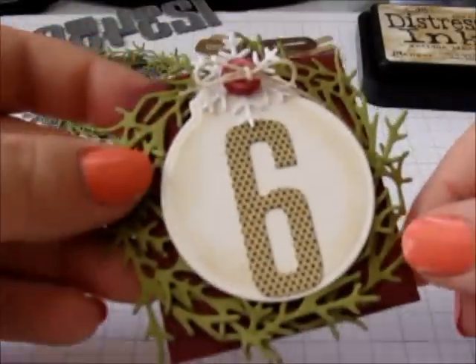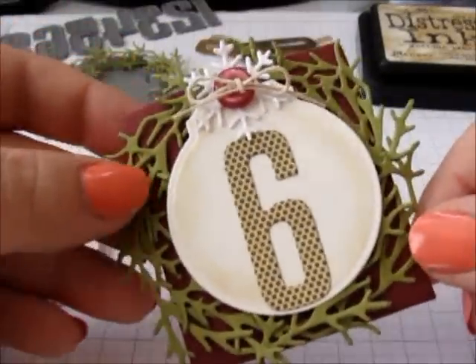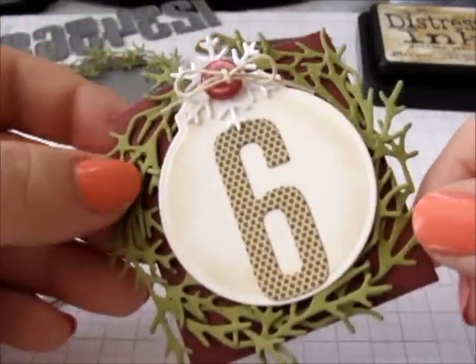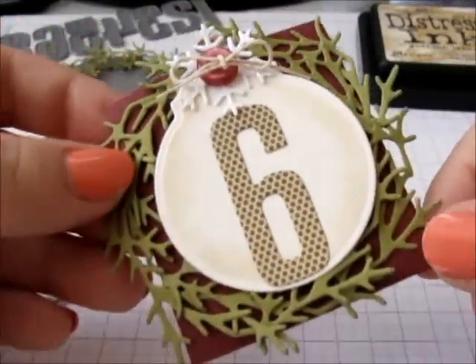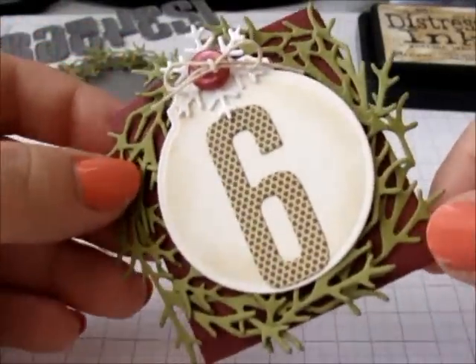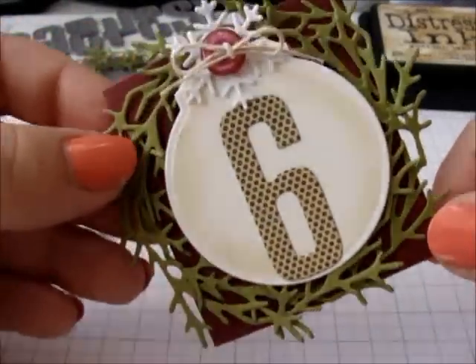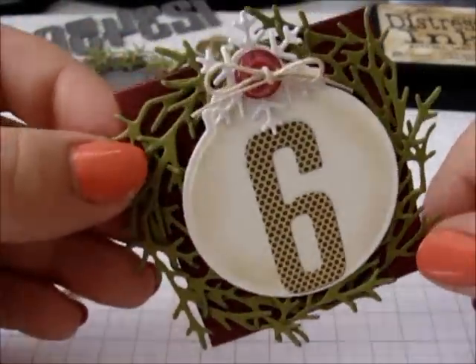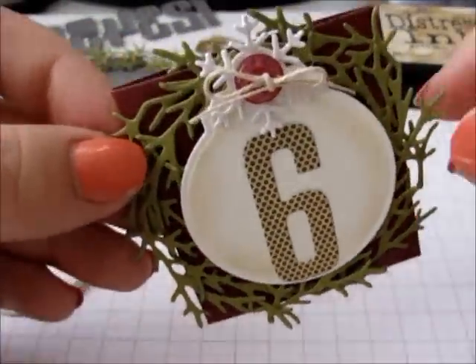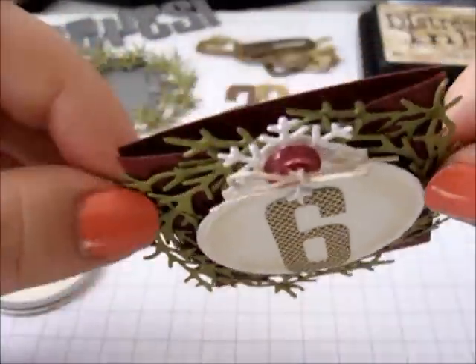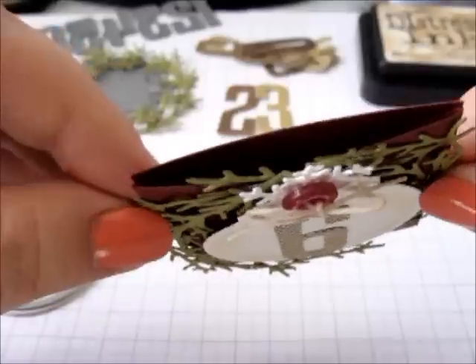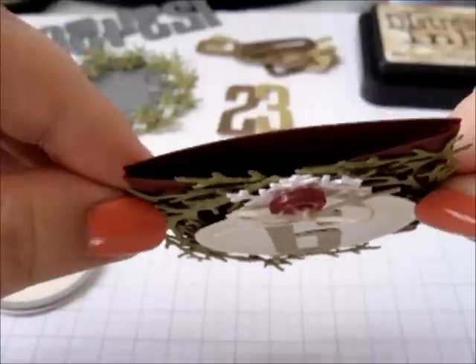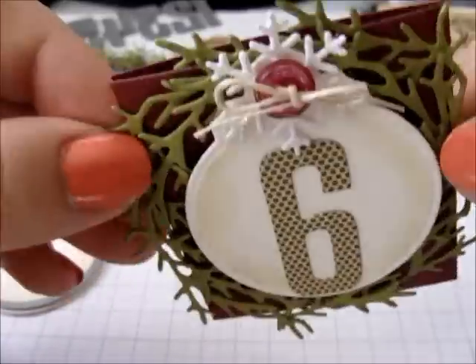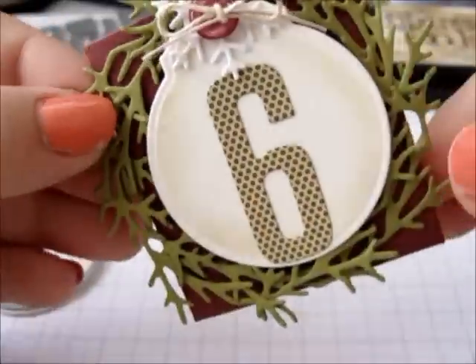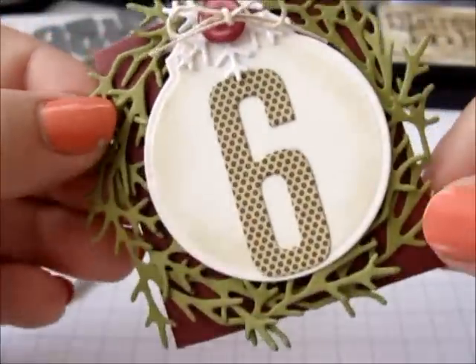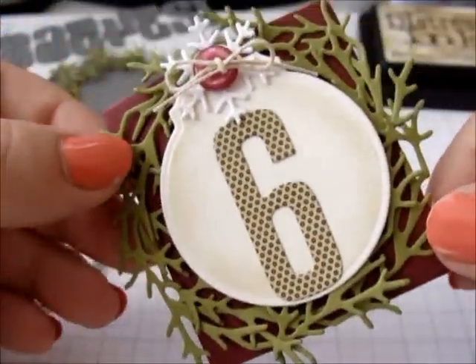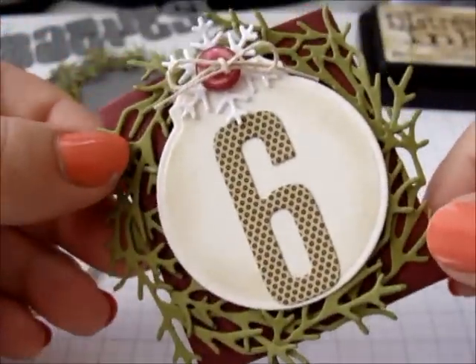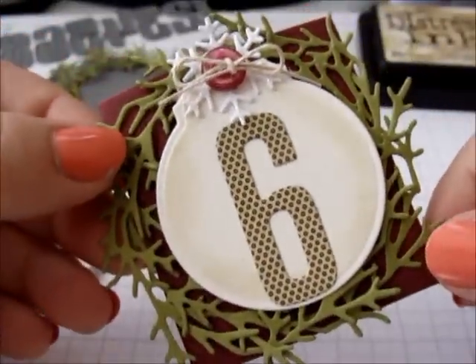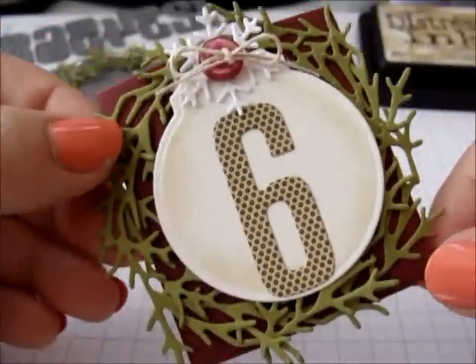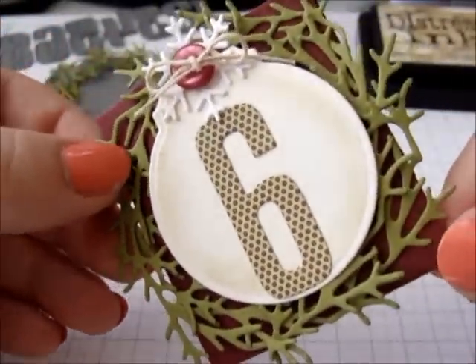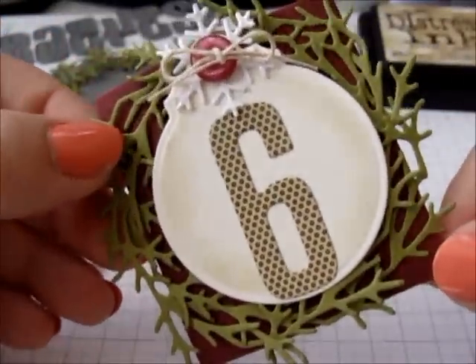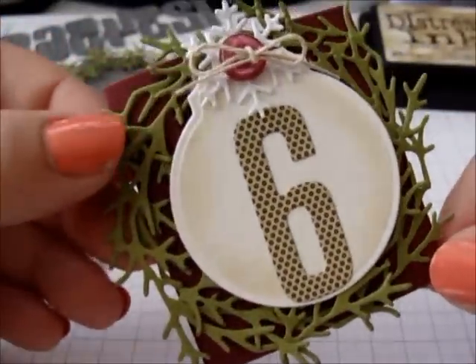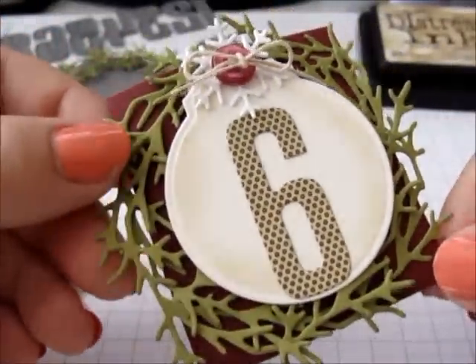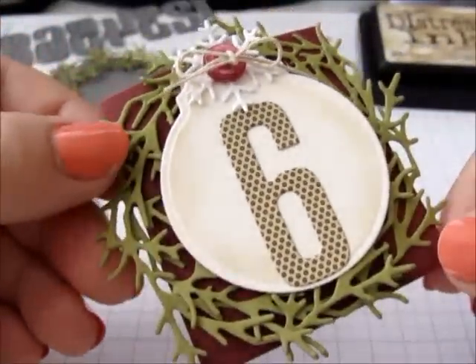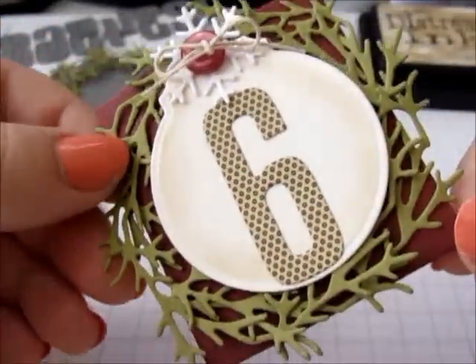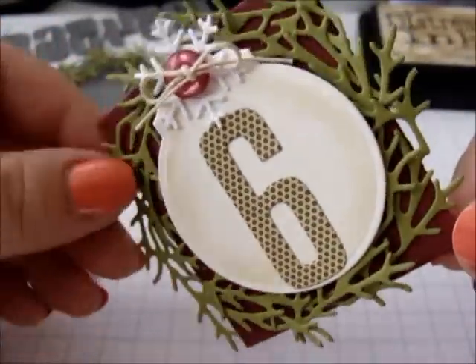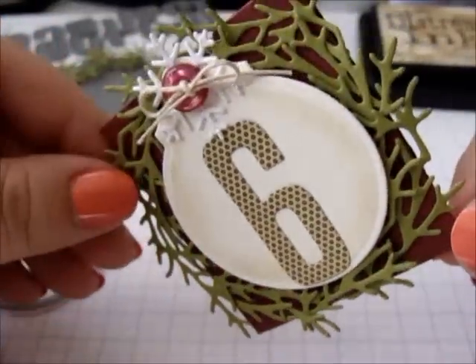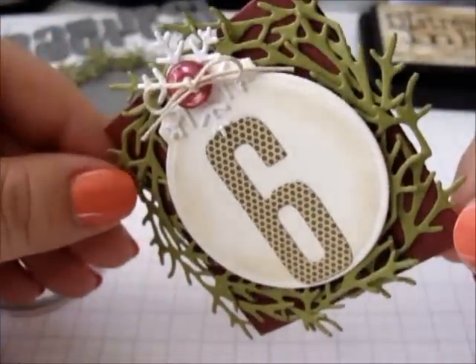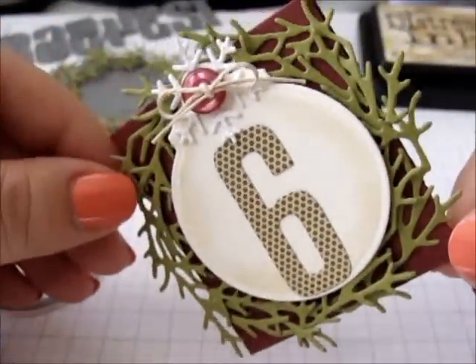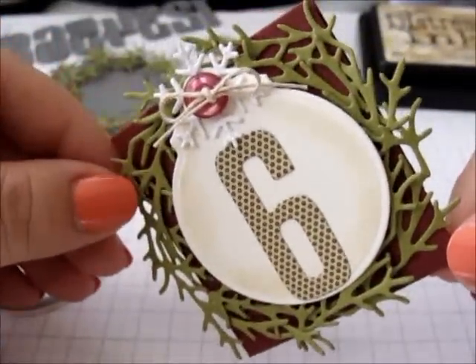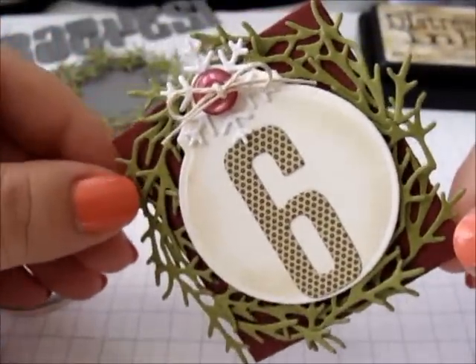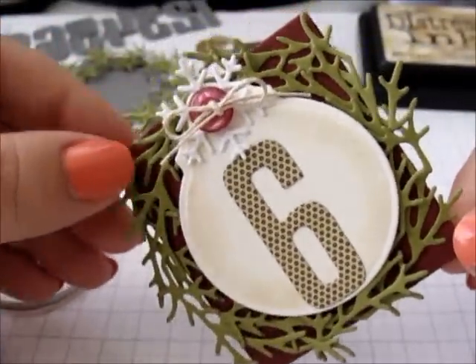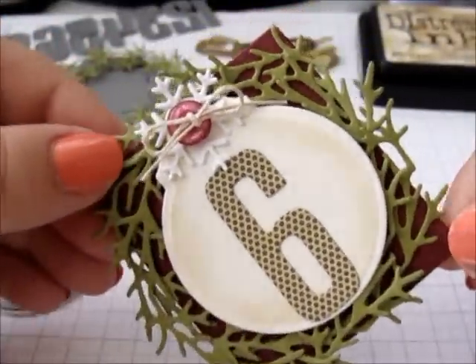Hi everyone, Sarah here. Today I'm going to show you how I've made these advent calendar pockets. I'll show you all the dies I've used and the way I have assembled them.